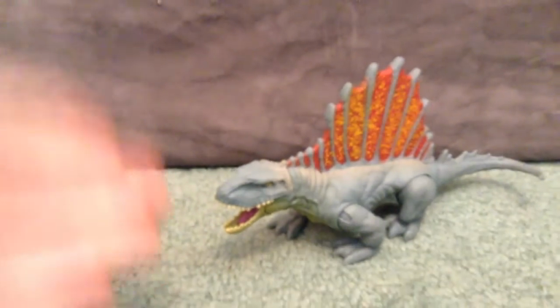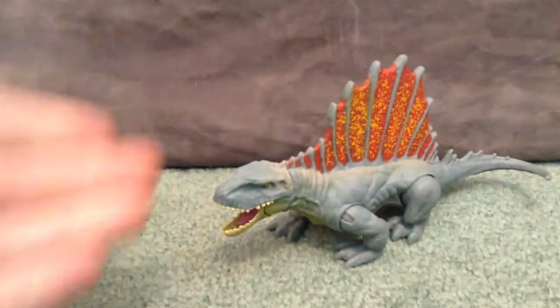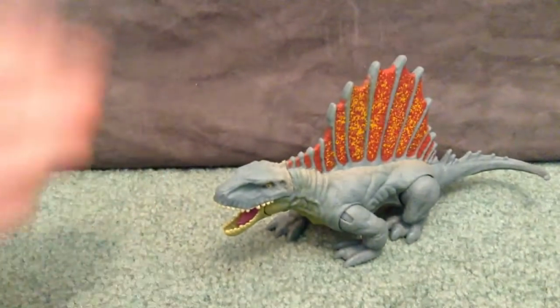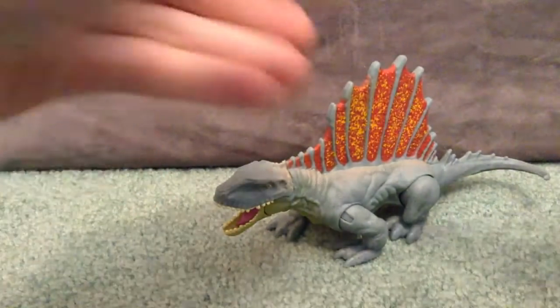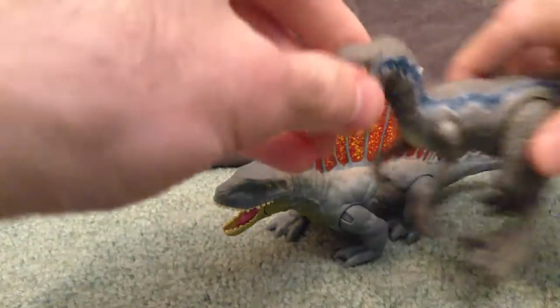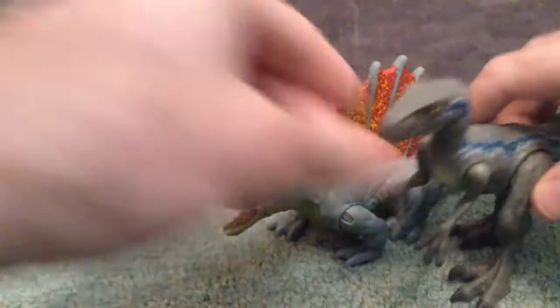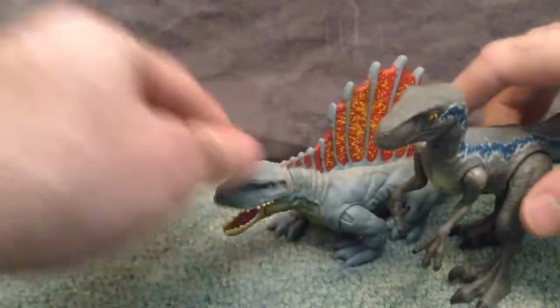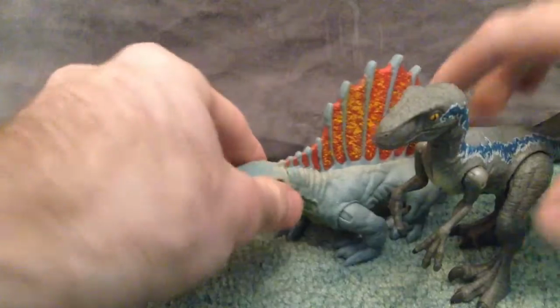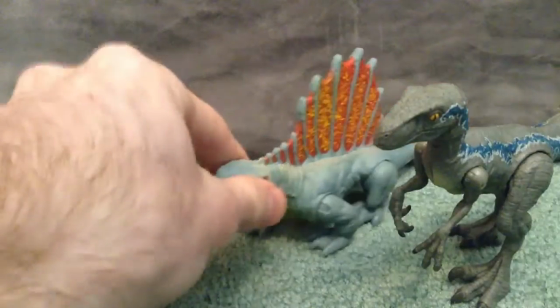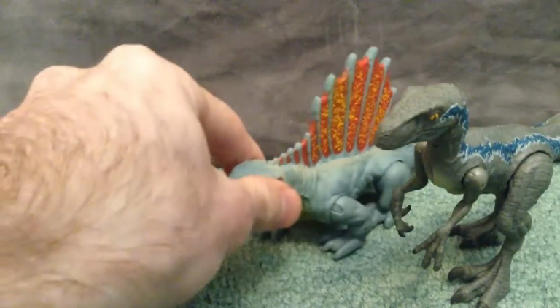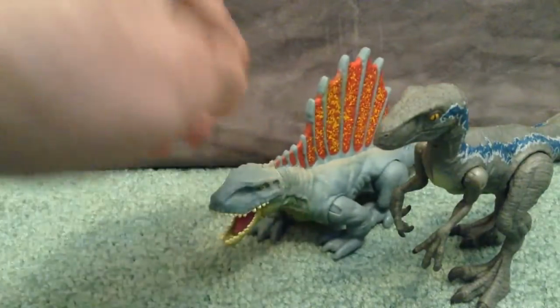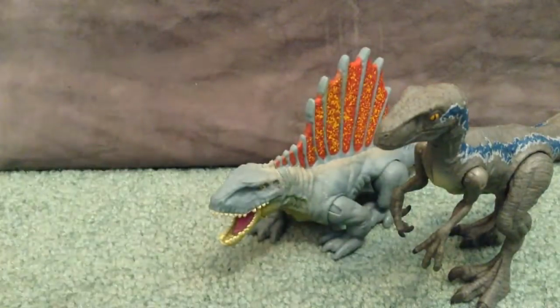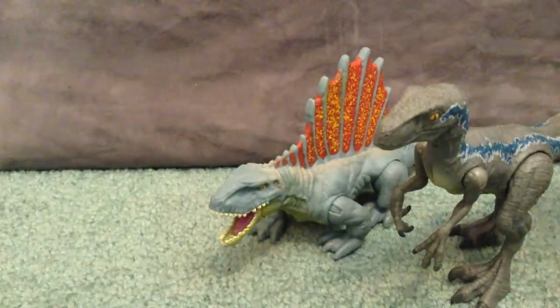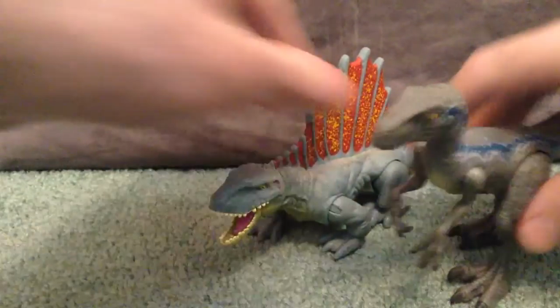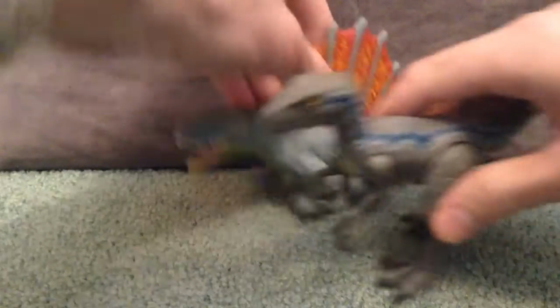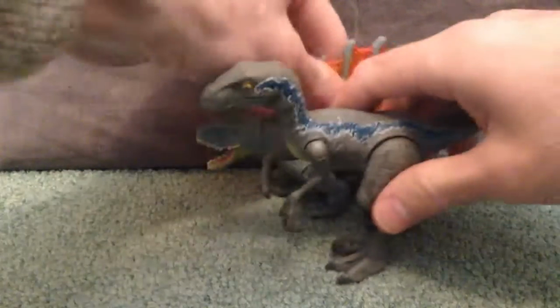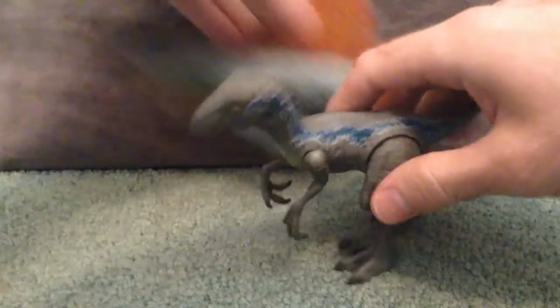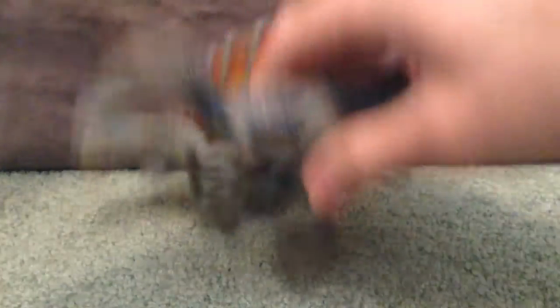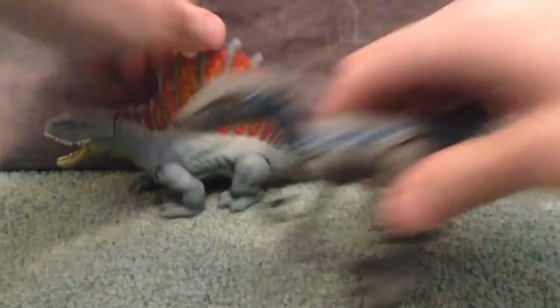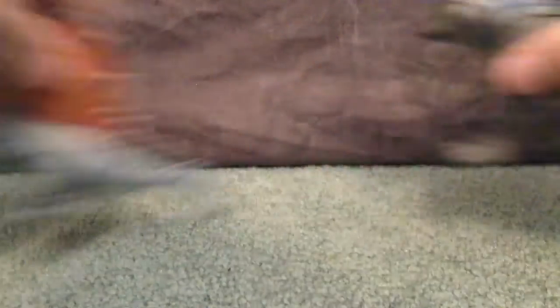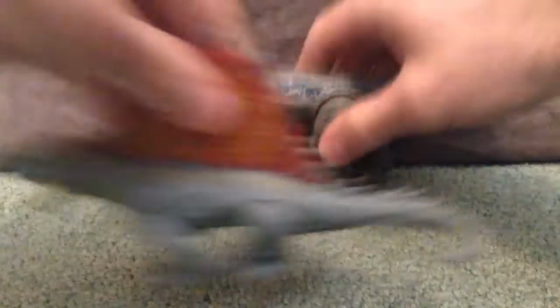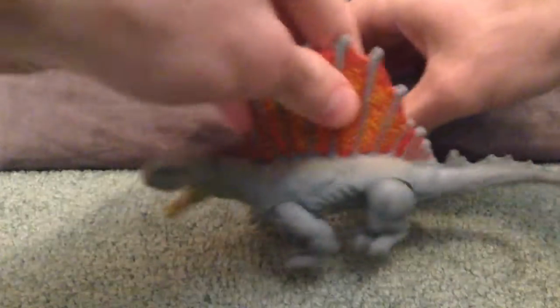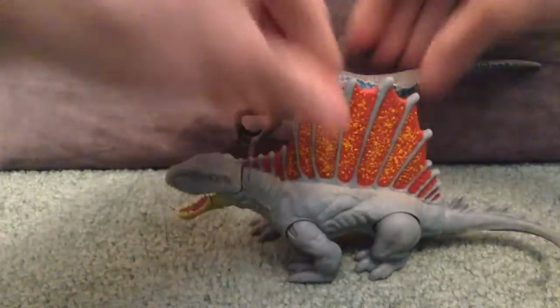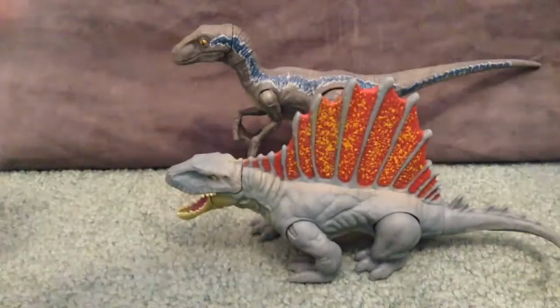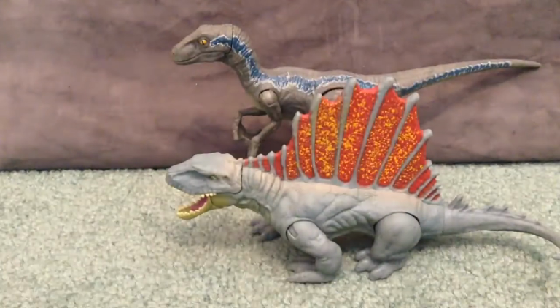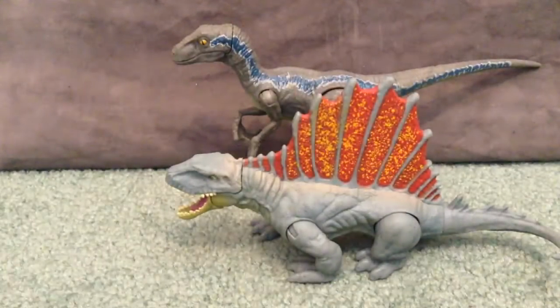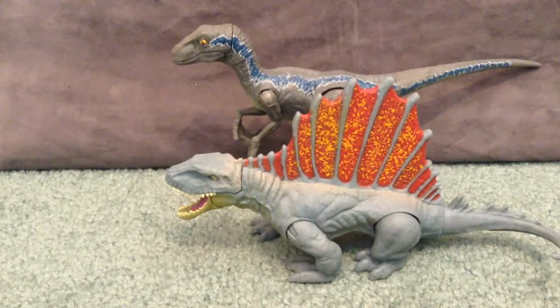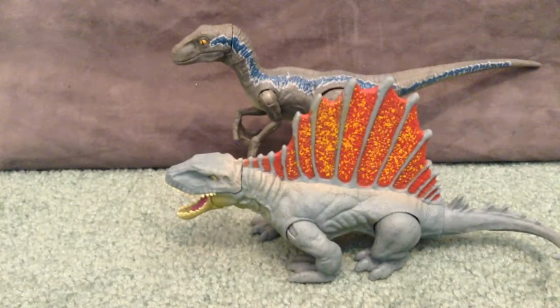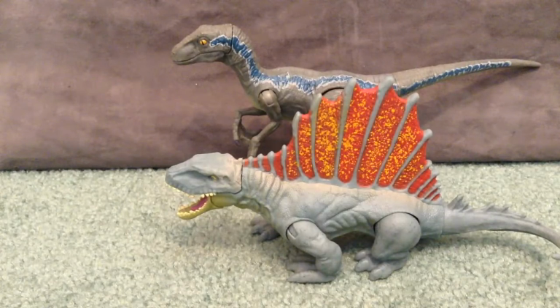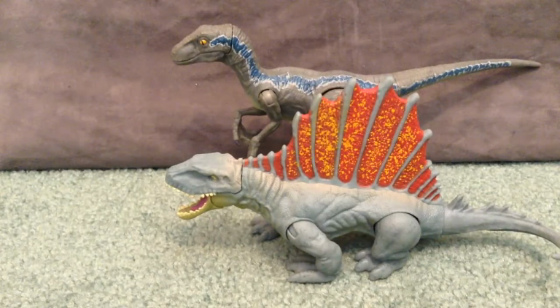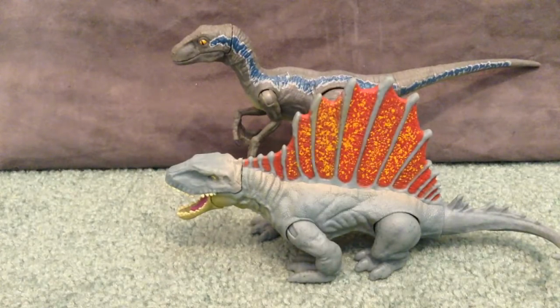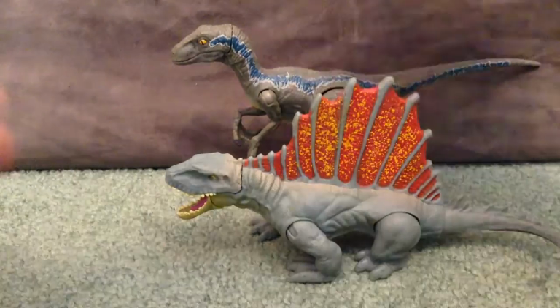And now for comparison, here he is with Battle Damage Blue for a little size comparison of the two. We'll put them on this side so you can kind of get a size comparison right there.